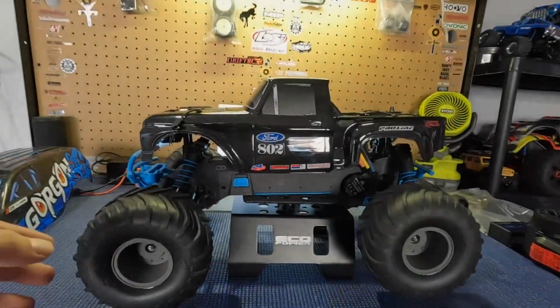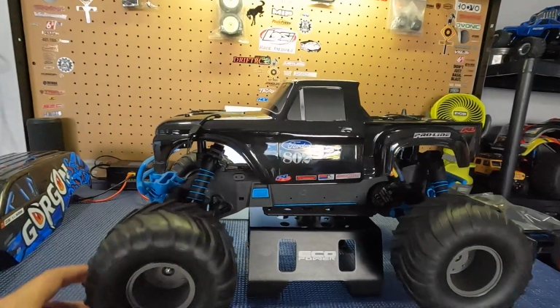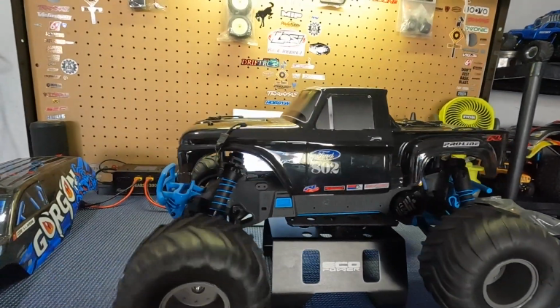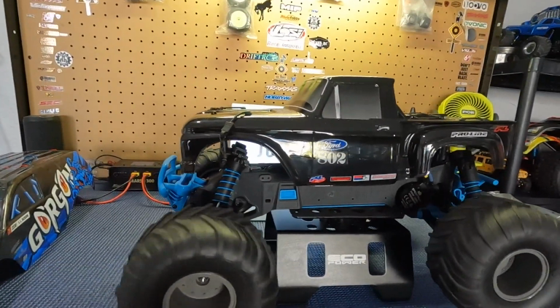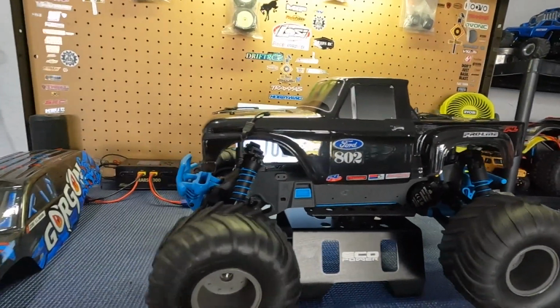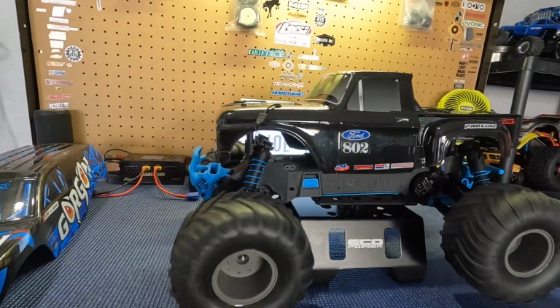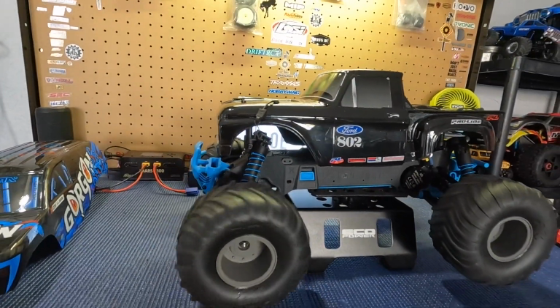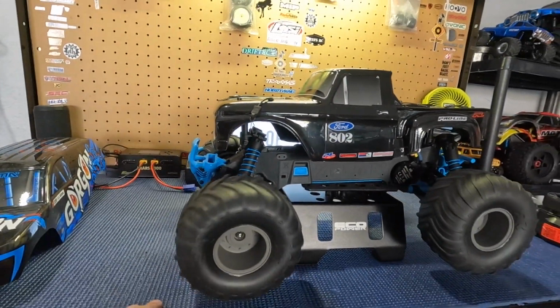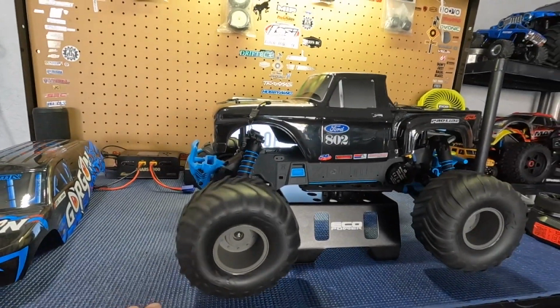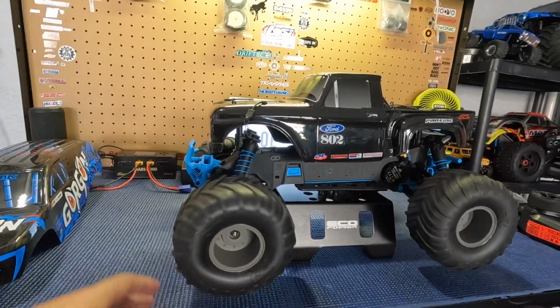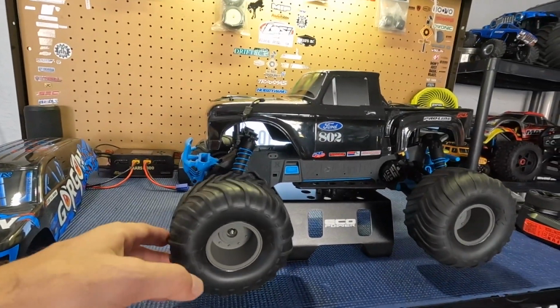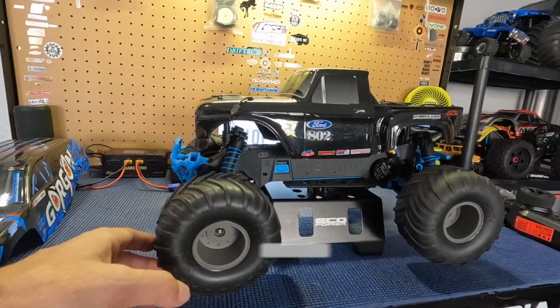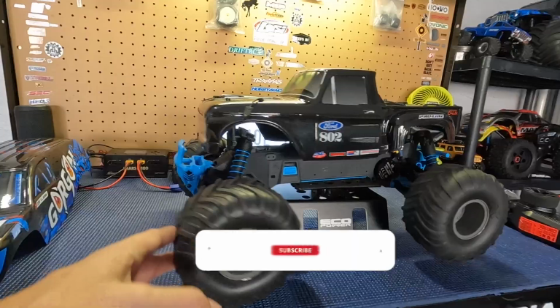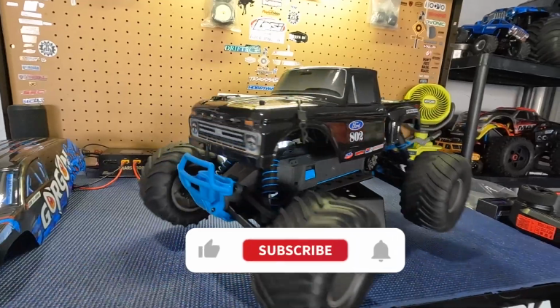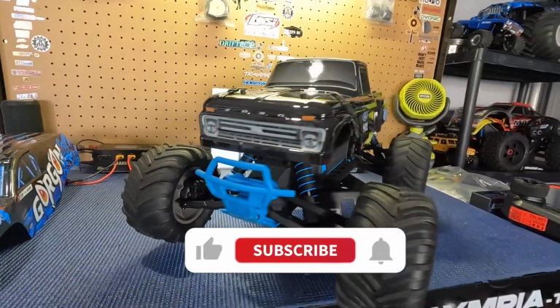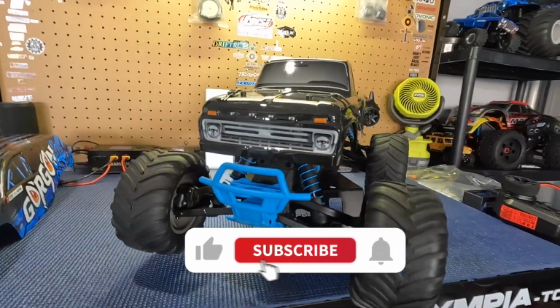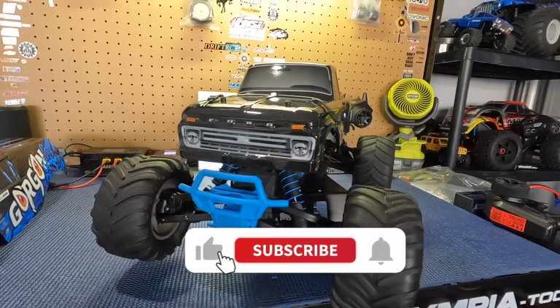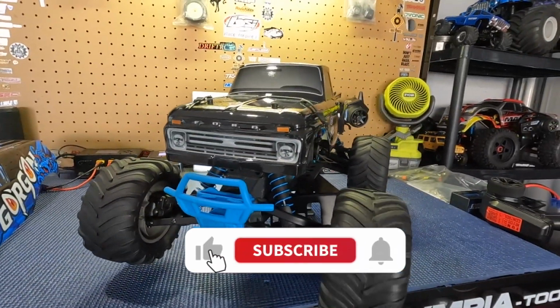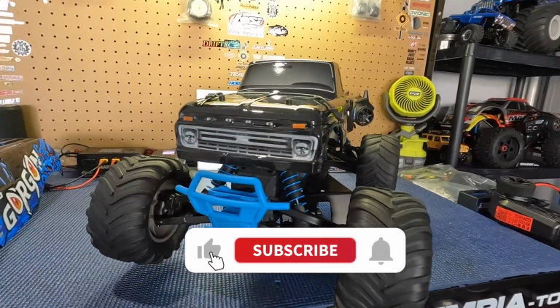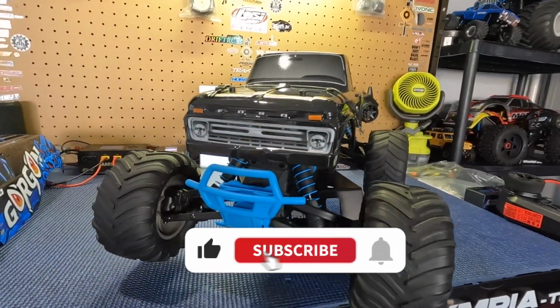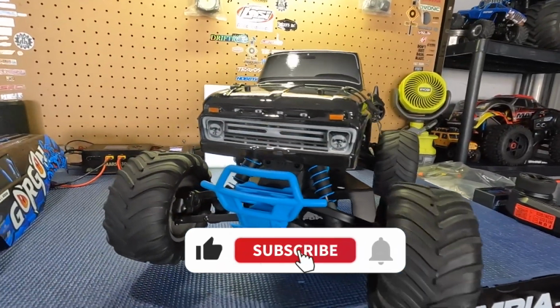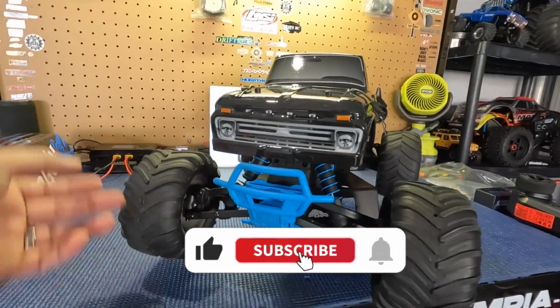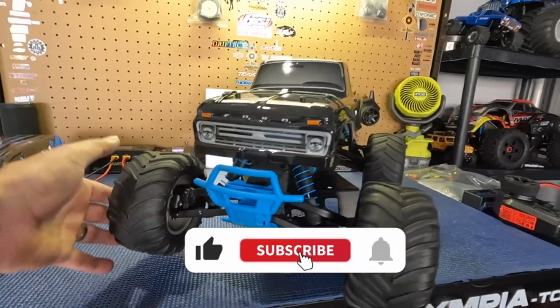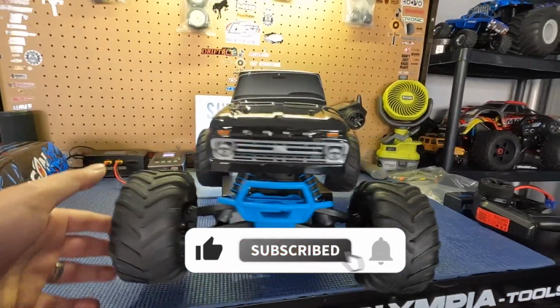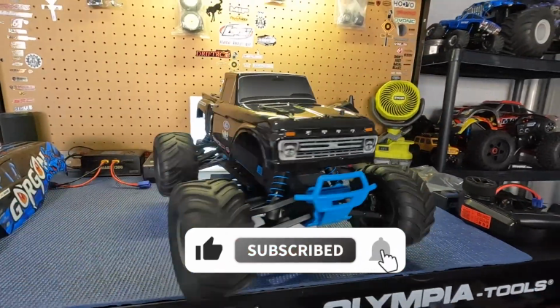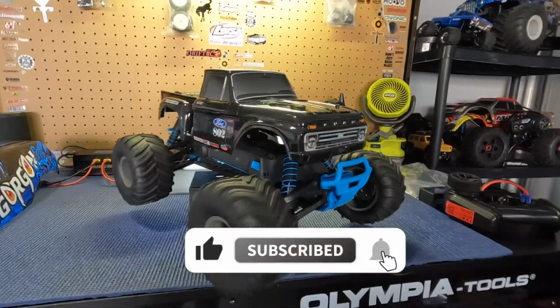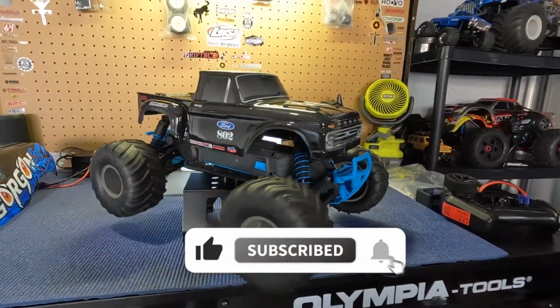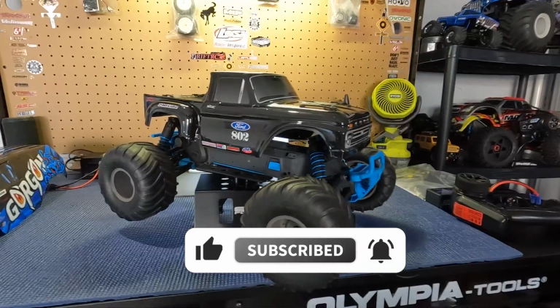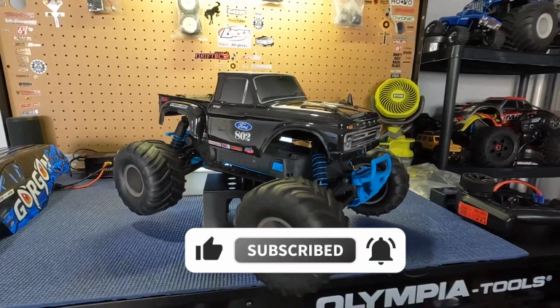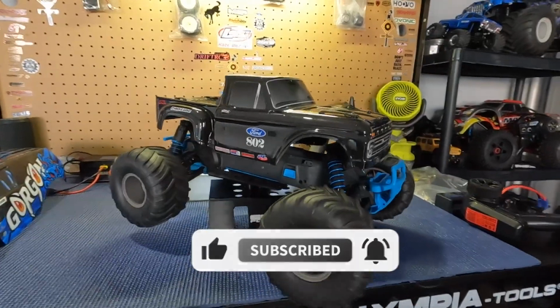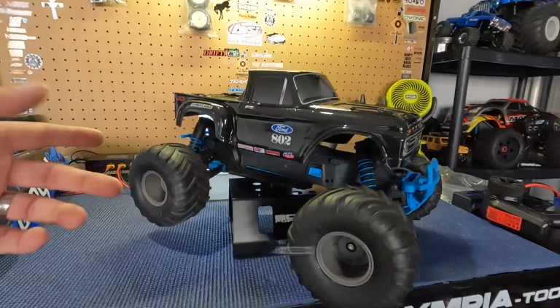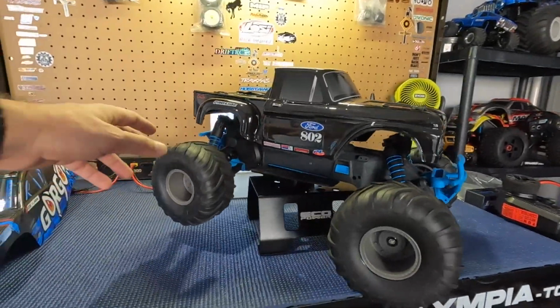What's going on everyone, welcome back to the channel. If this is your first time here, please consider subscribing as we do everything RC related on this channel. This week on the workbench I got the Armagorgon back on the bench — just finished a brushless conversion on it and it got a new body.